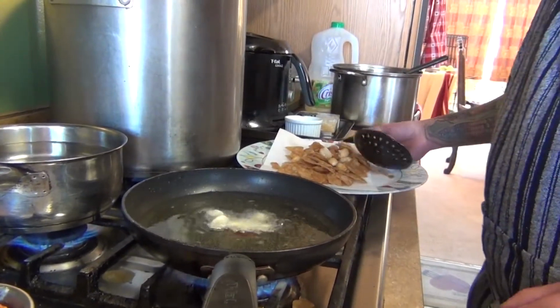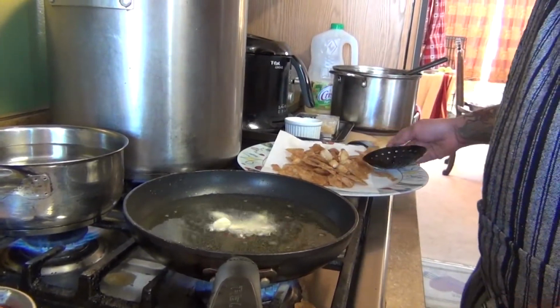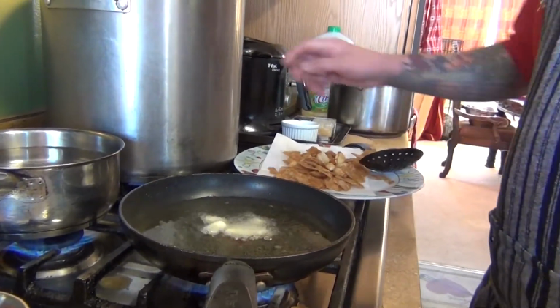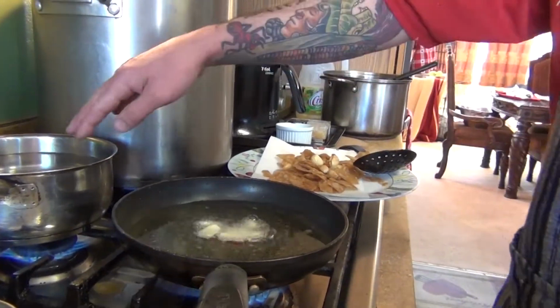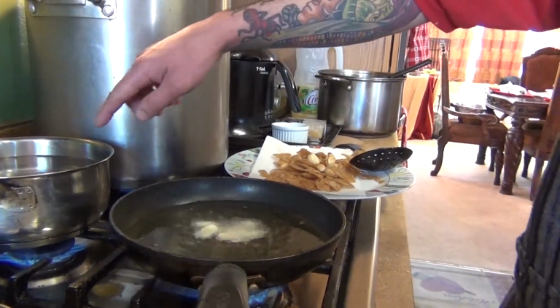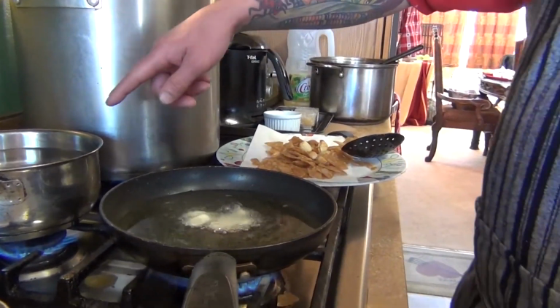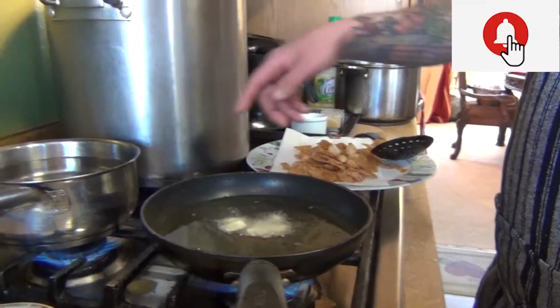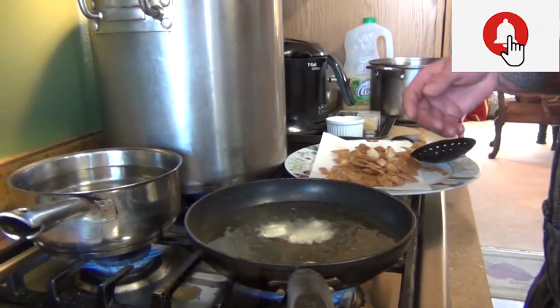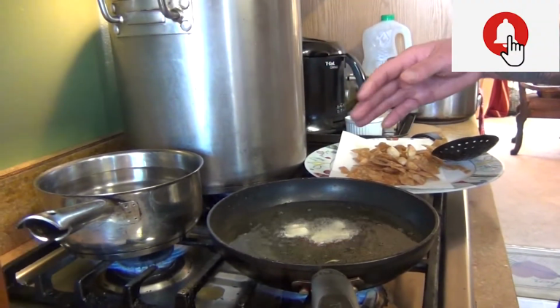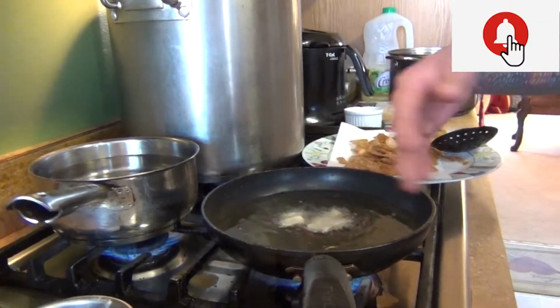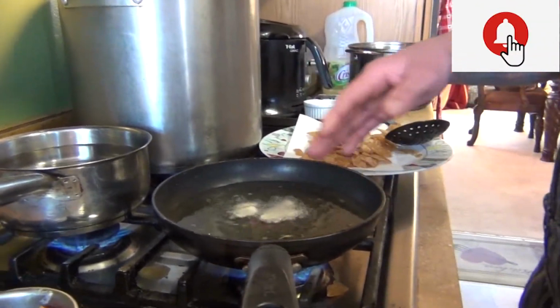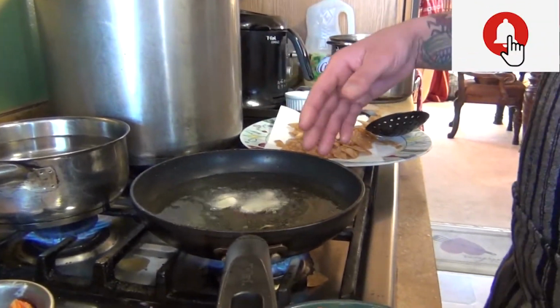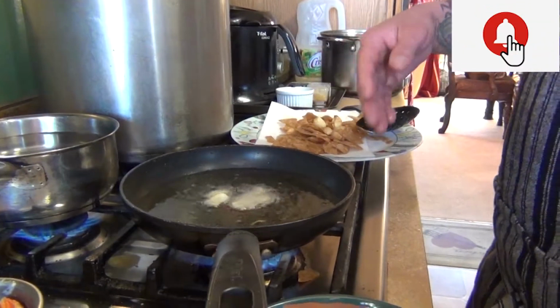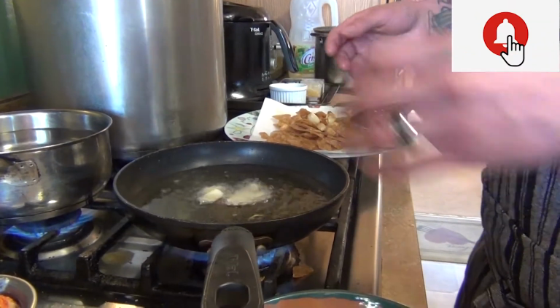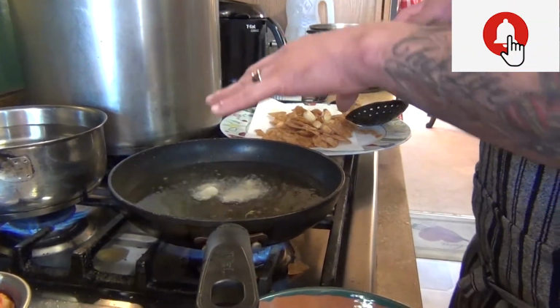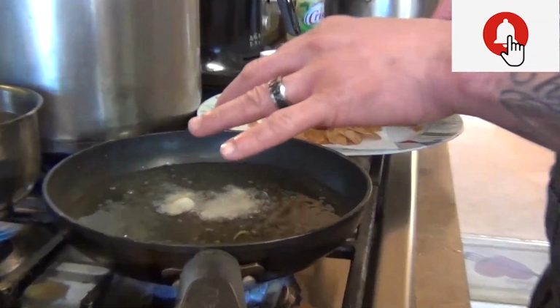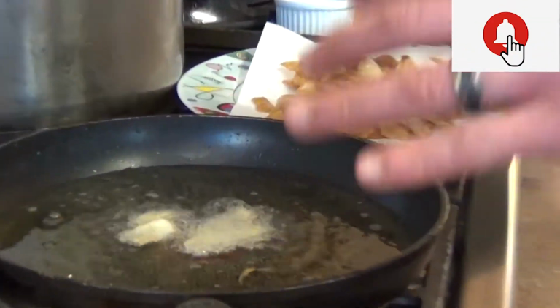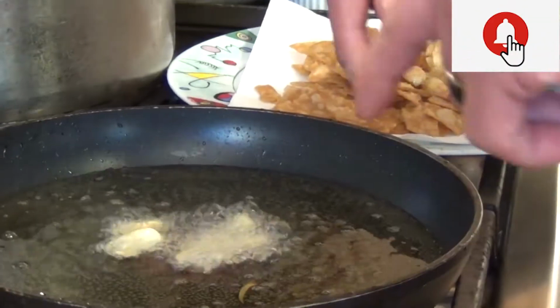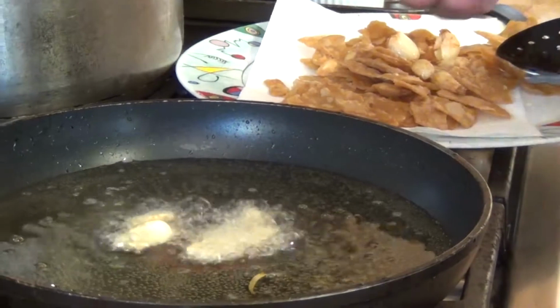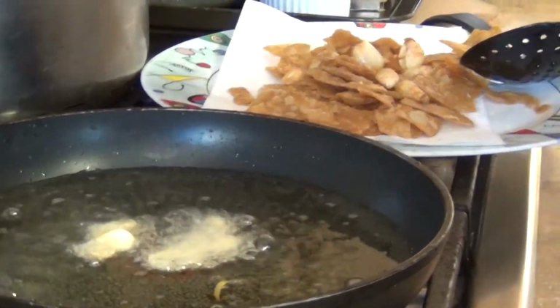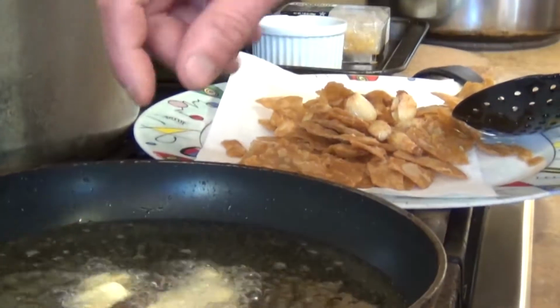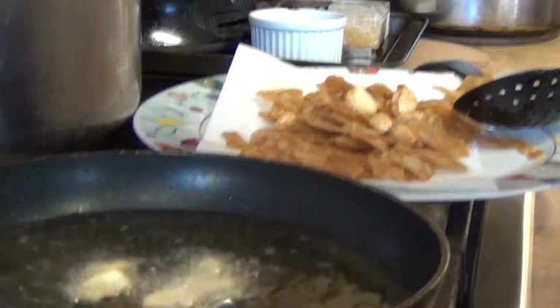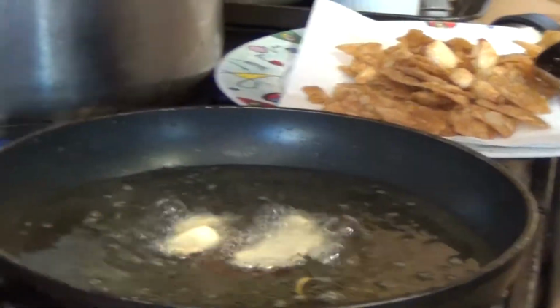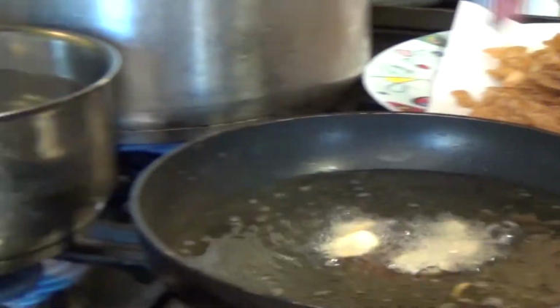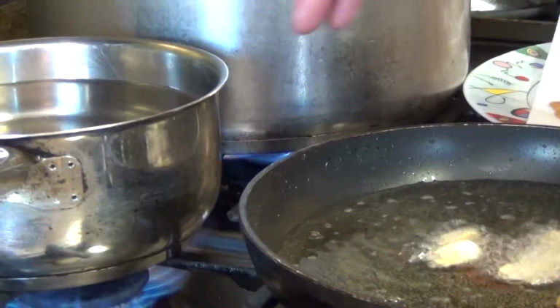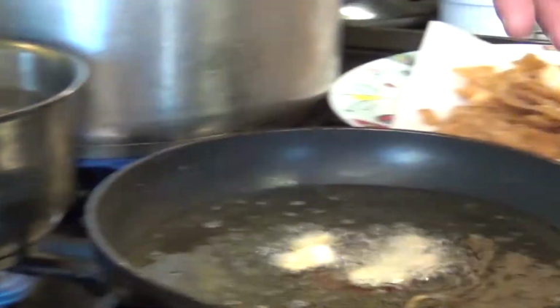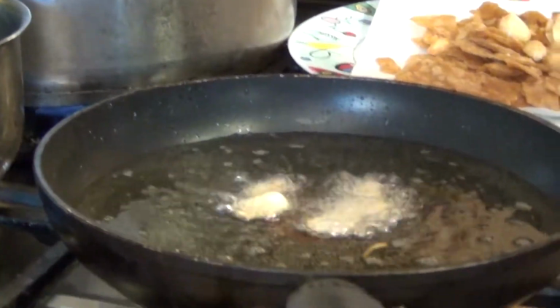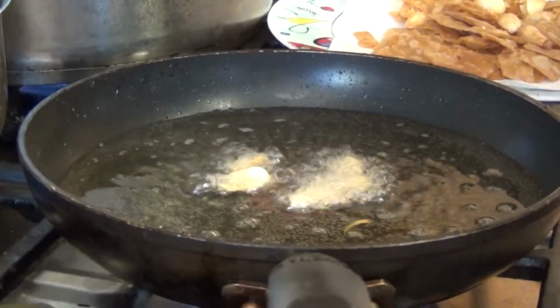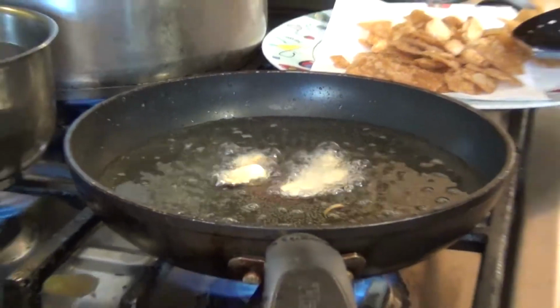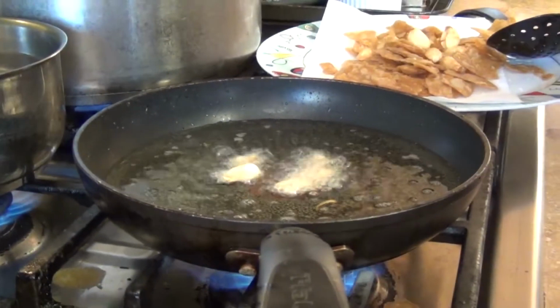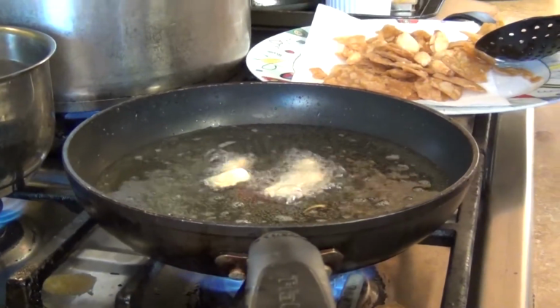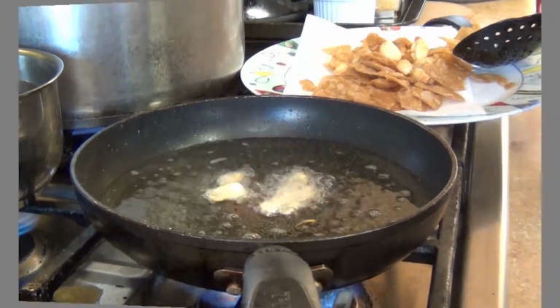Then we're going to bring our water to a boil, then we're going to remove the oil. Put the tortillas and the garlic back into the pan and add a little water. I'm just going to wait until my water is done and then I can show you the final result.